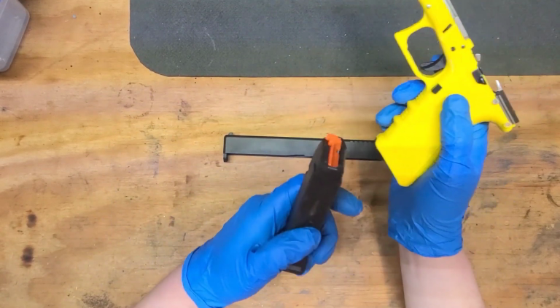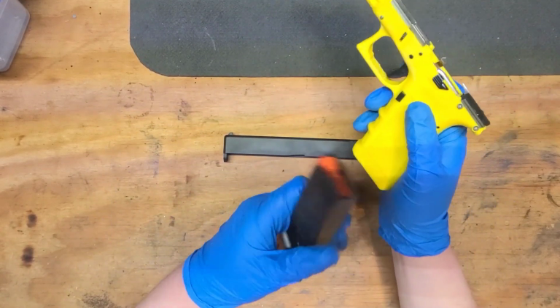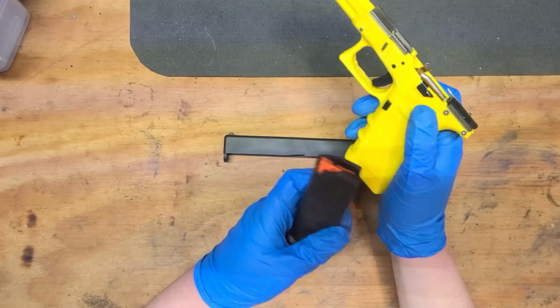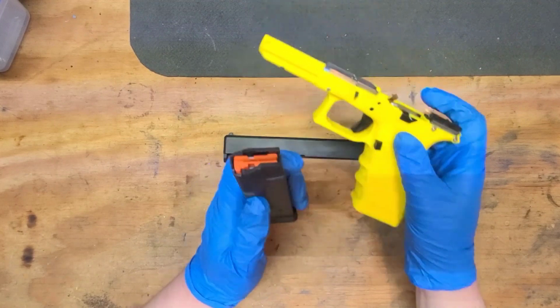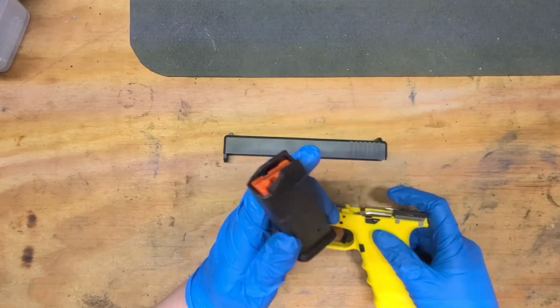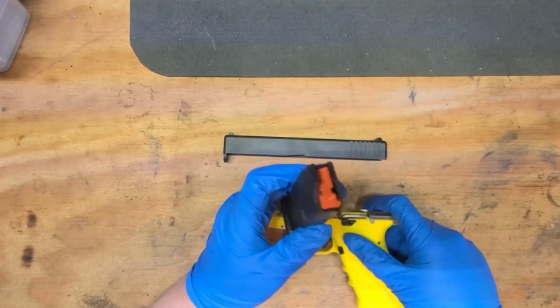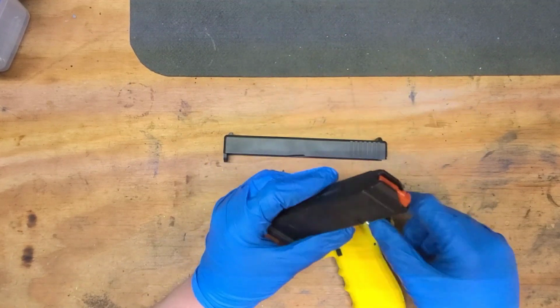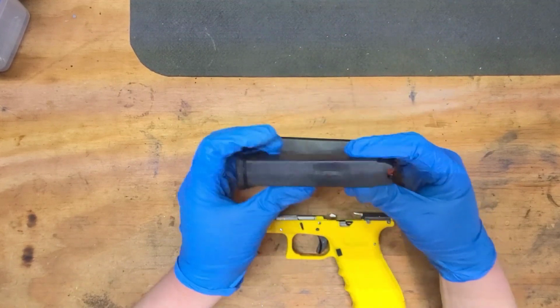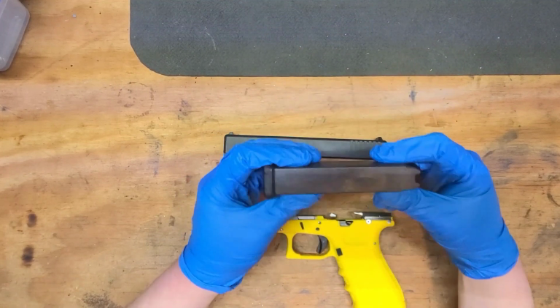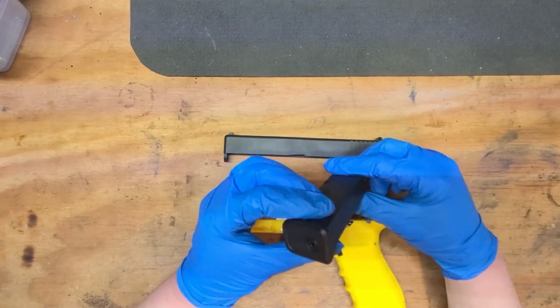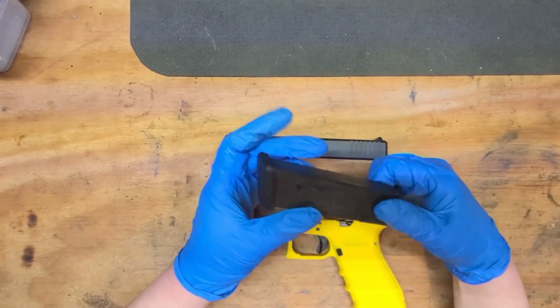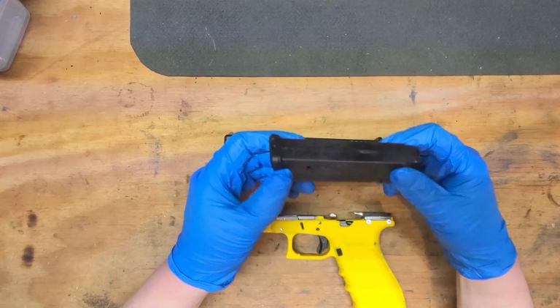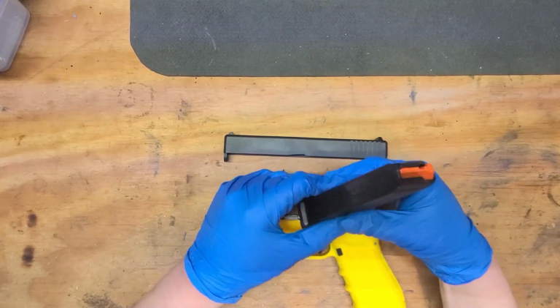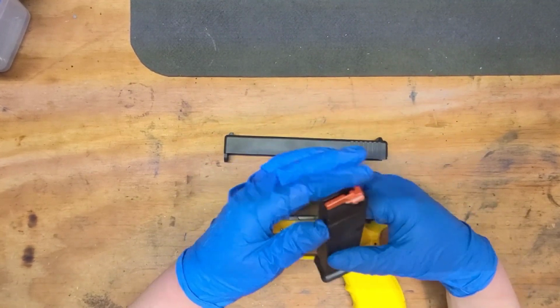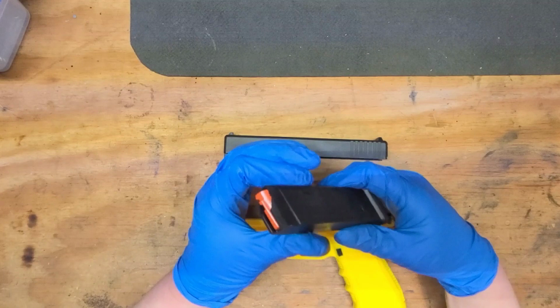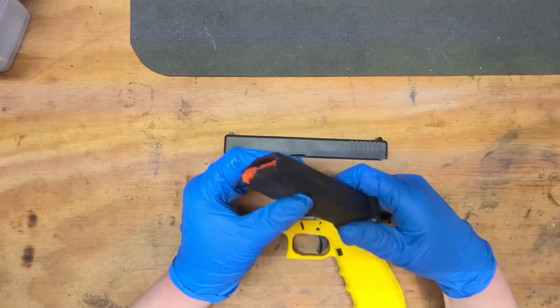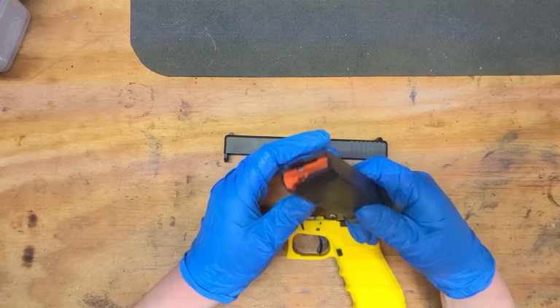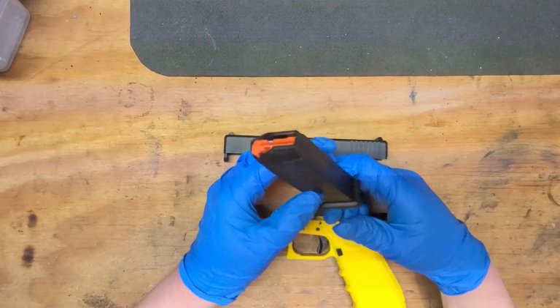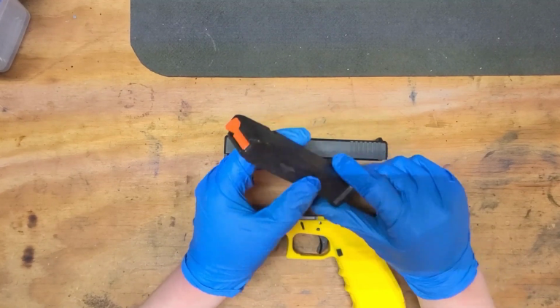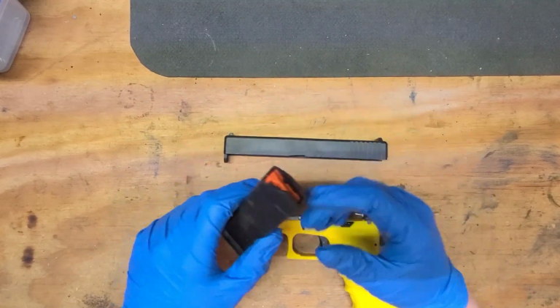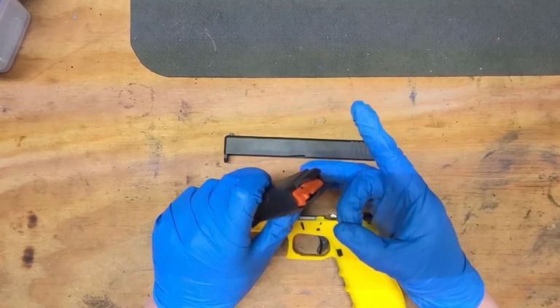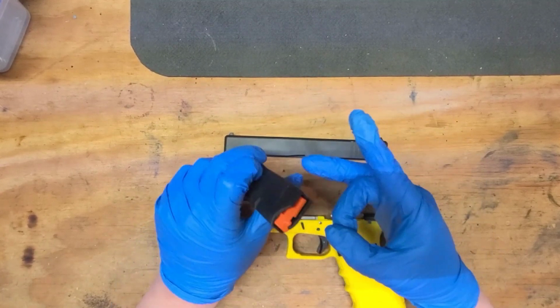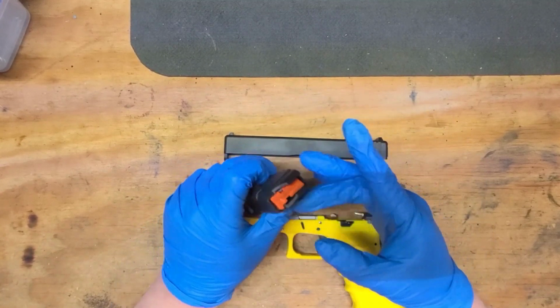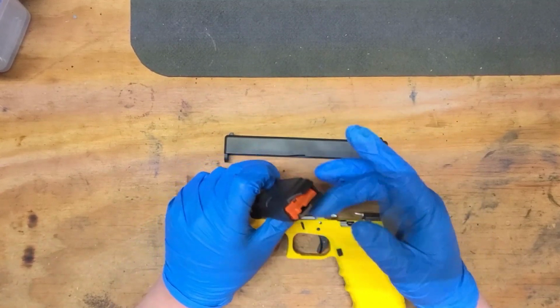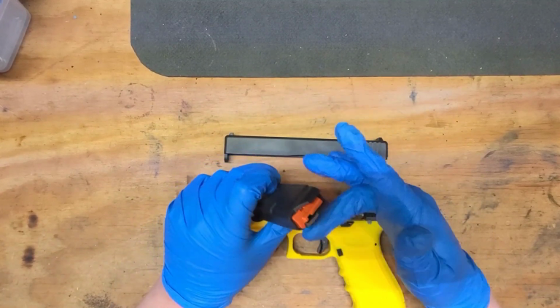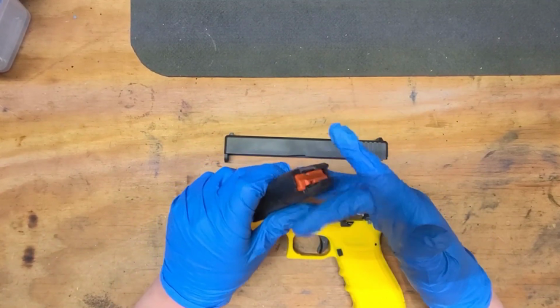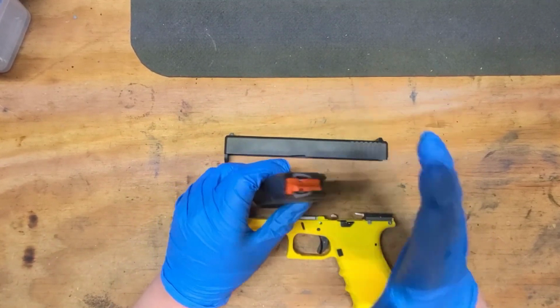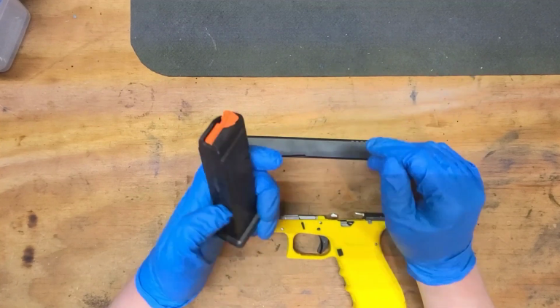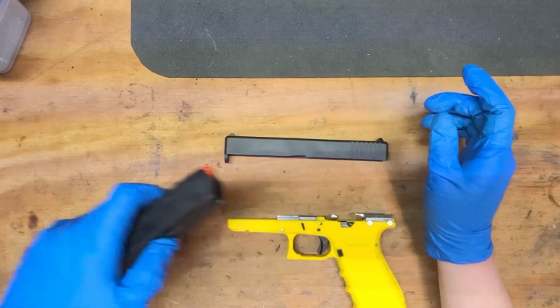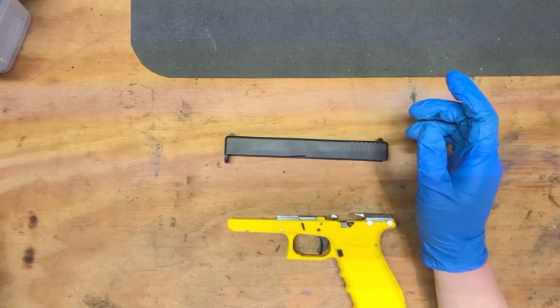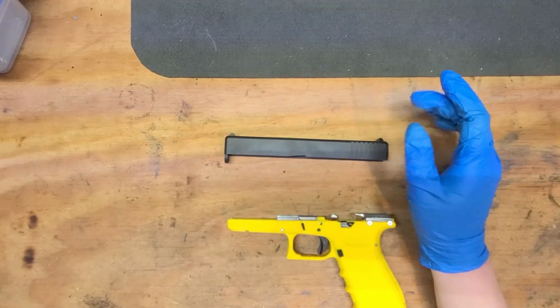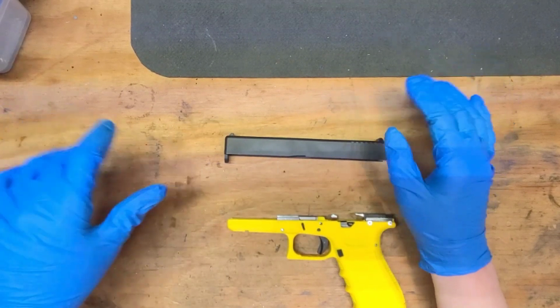I do like these mags. These are the Magpul 17-round Glock 17 mags. I like them even though they're not still reinforced. I always like Magpul — I think they do a great job.